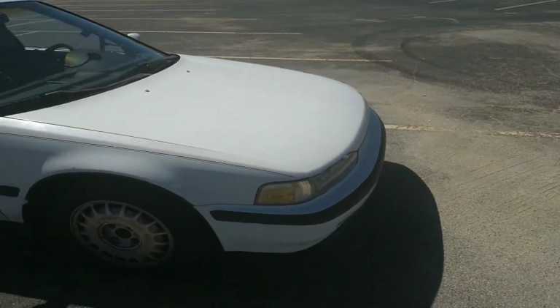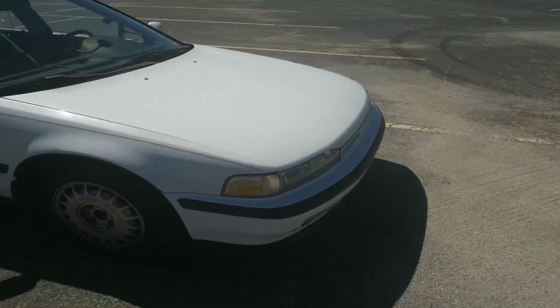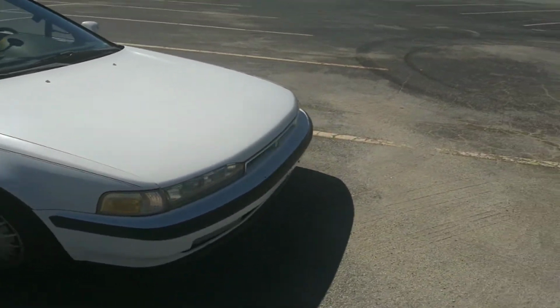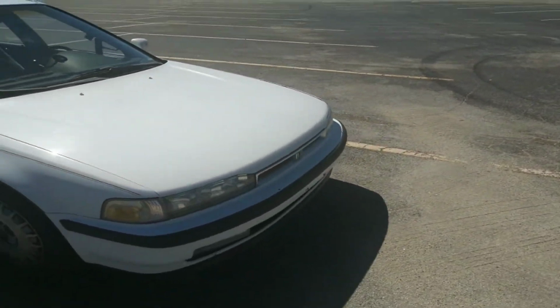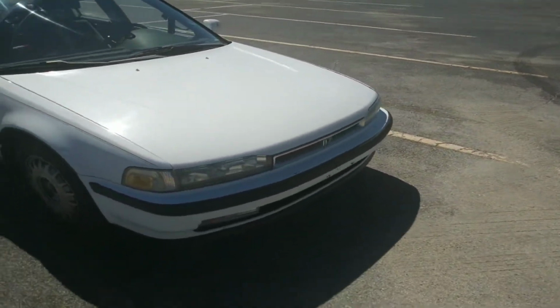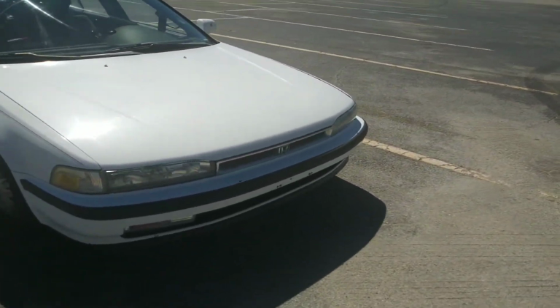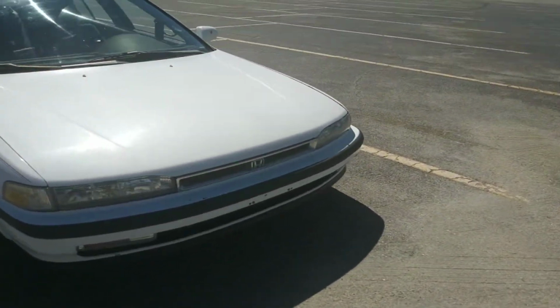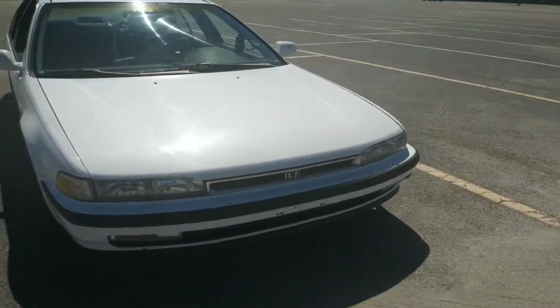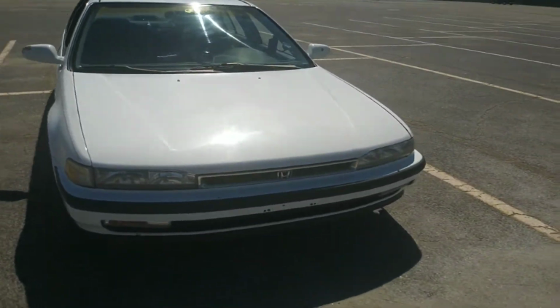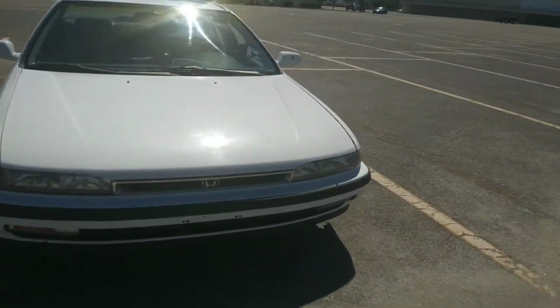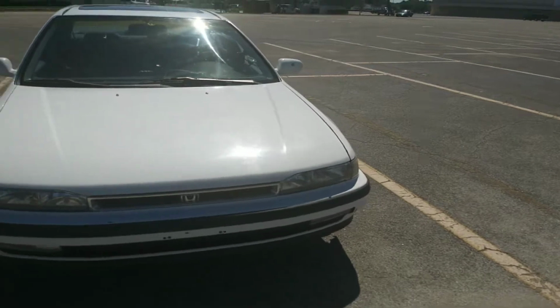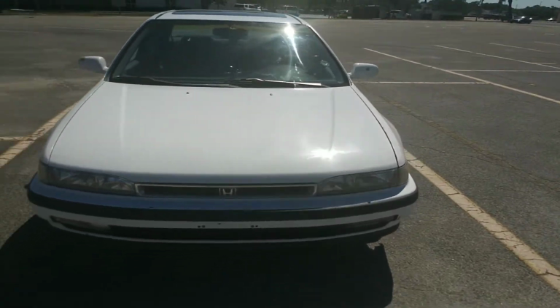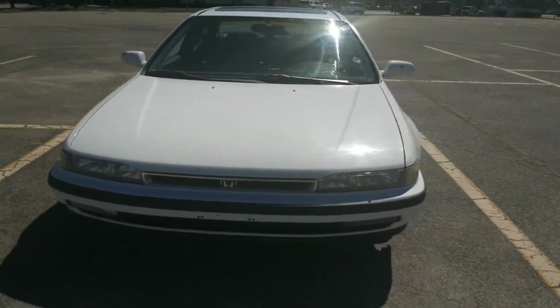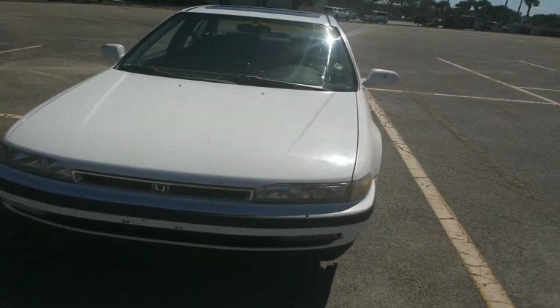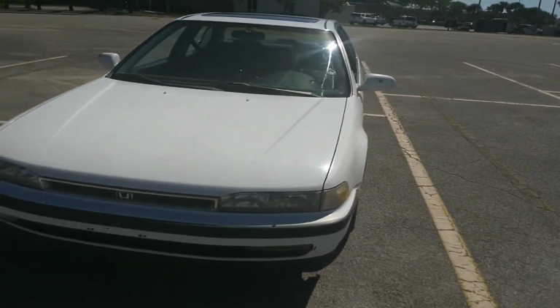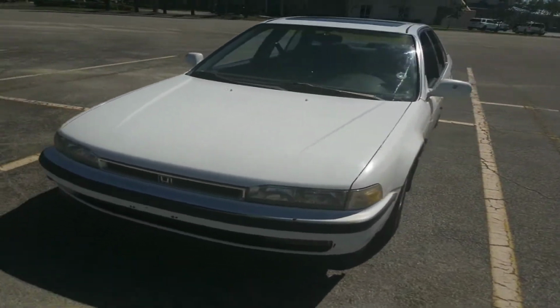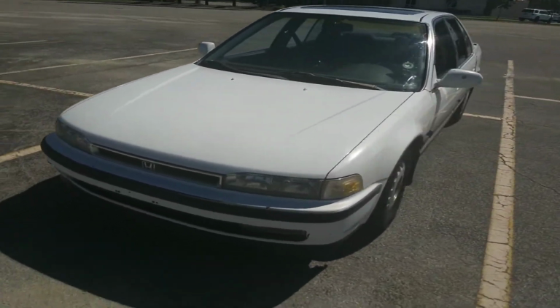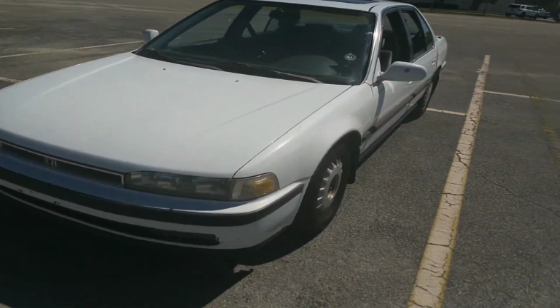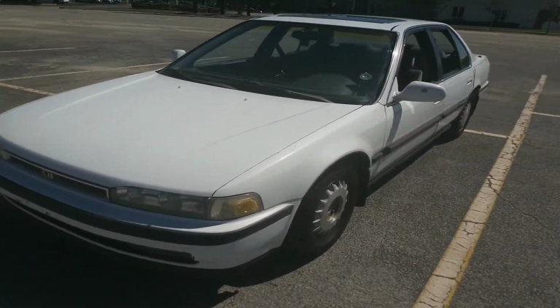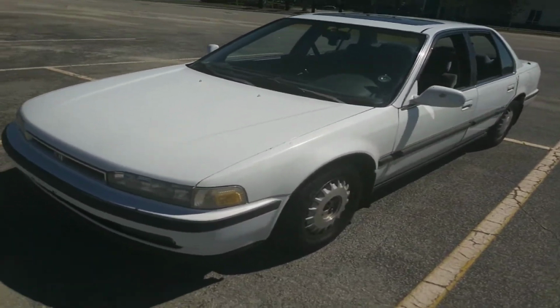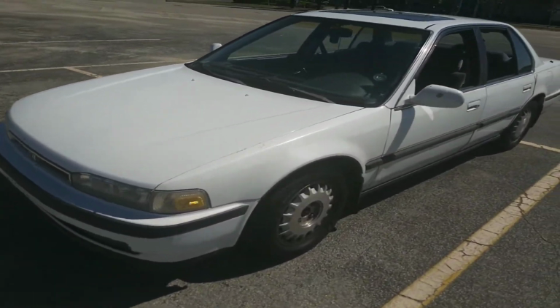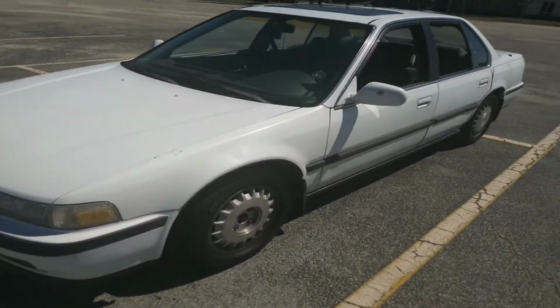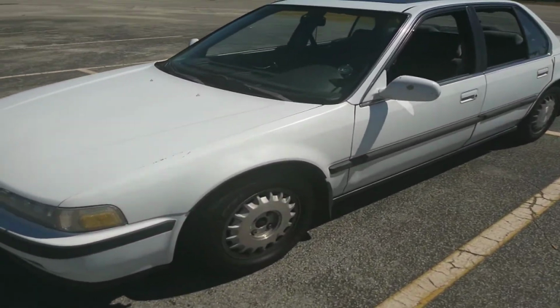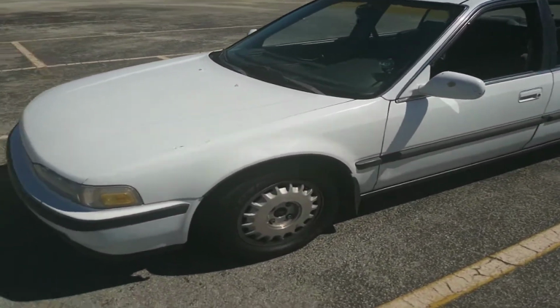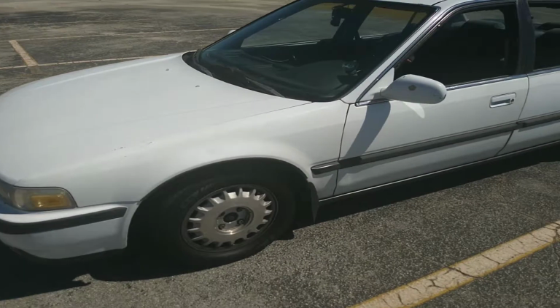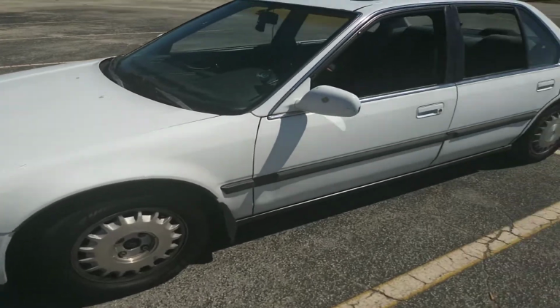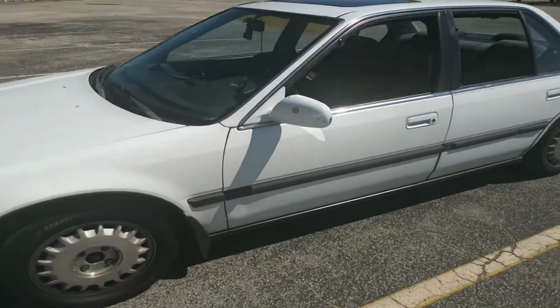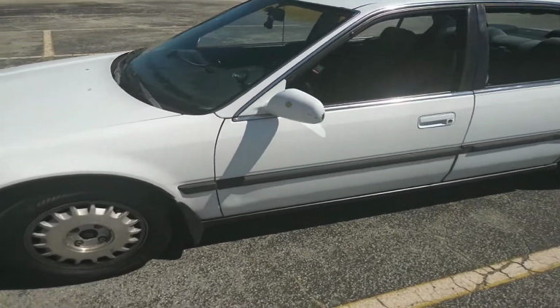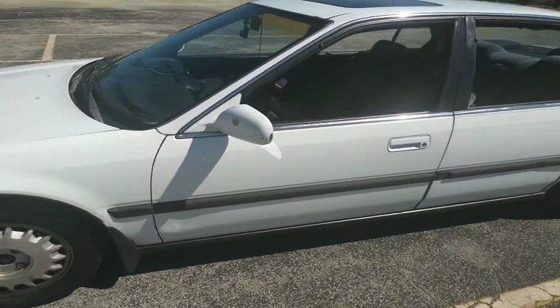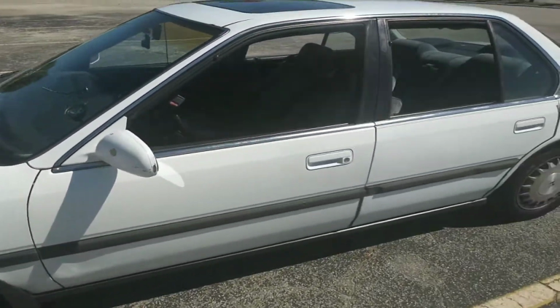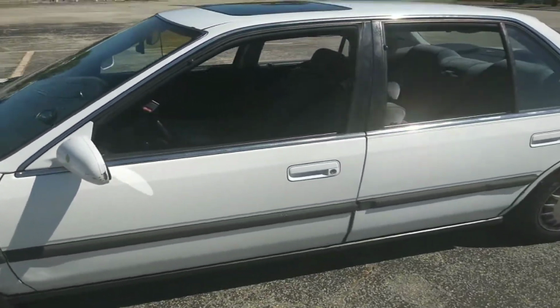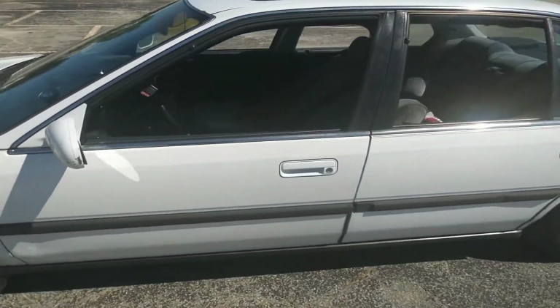It has the F22 motor in it. I'm going to be doing a lot more work to it, but this is just a short video to let you see the beginning of it.